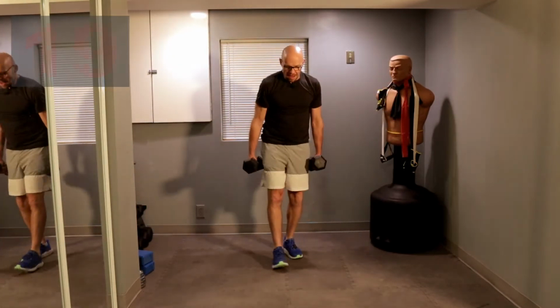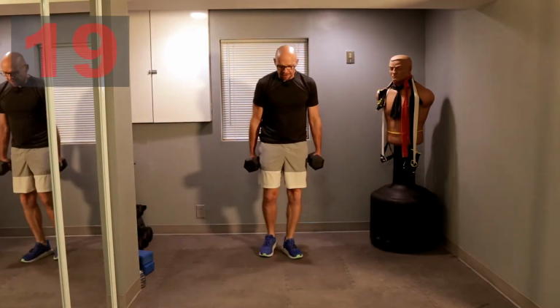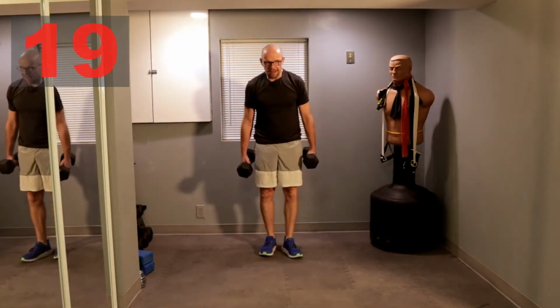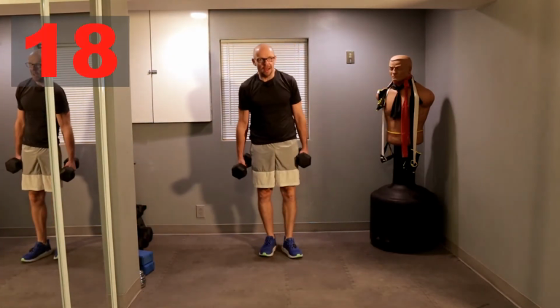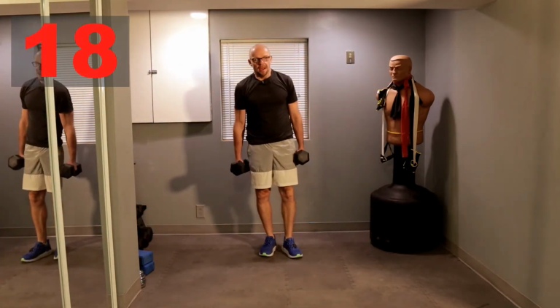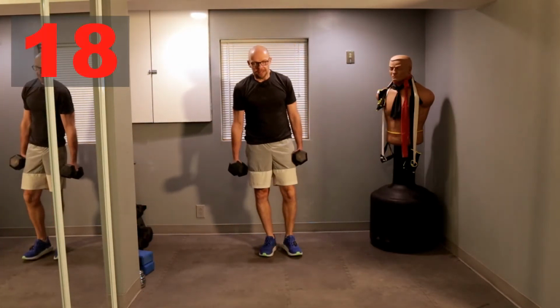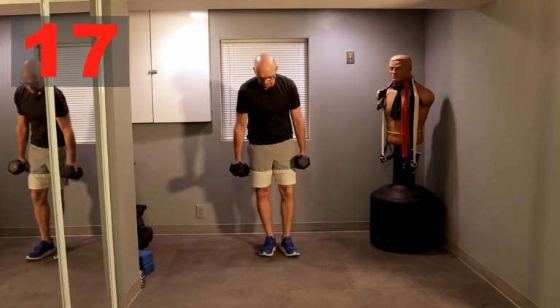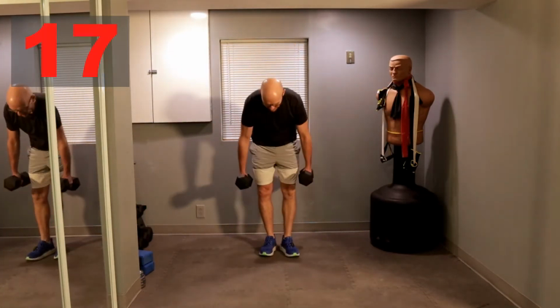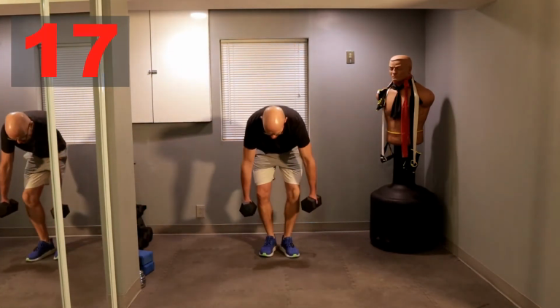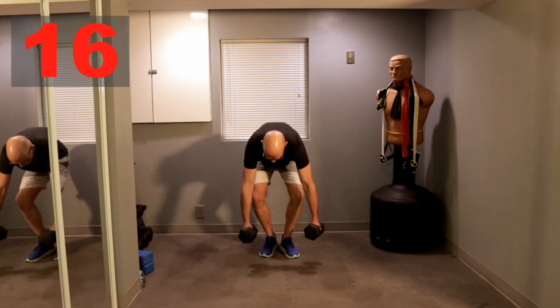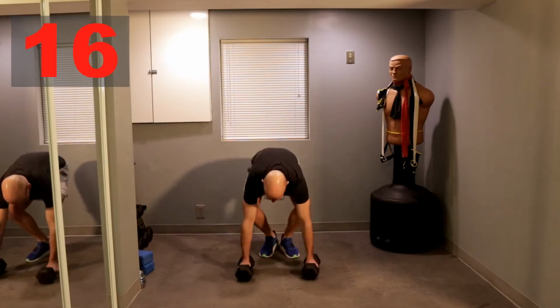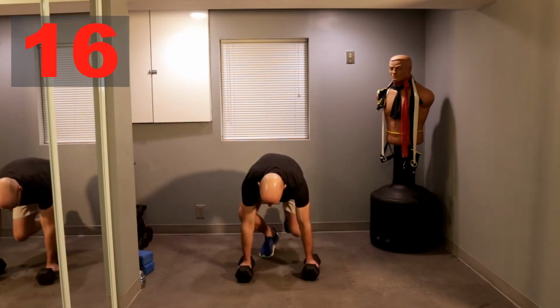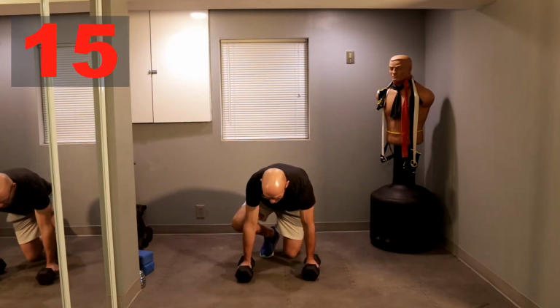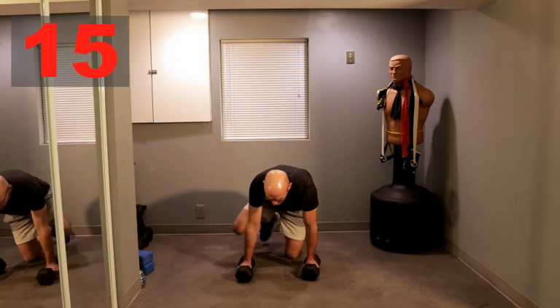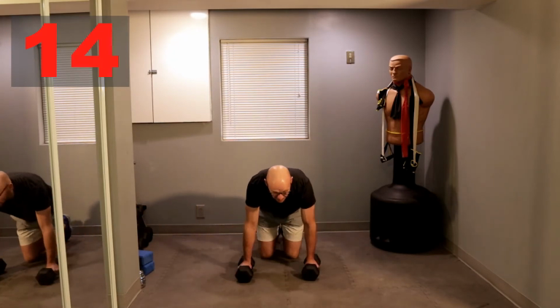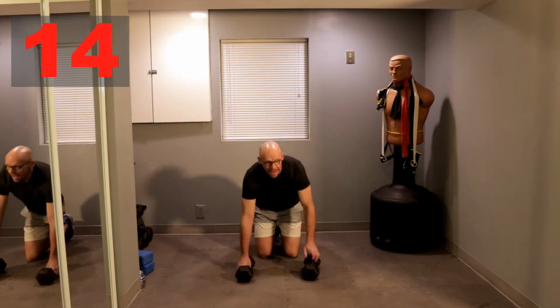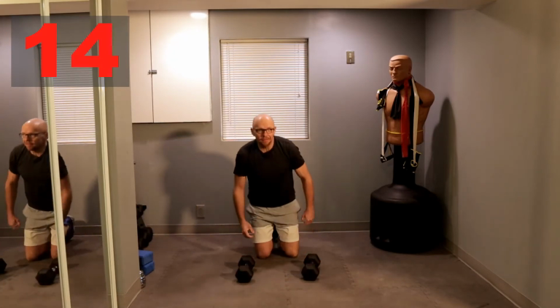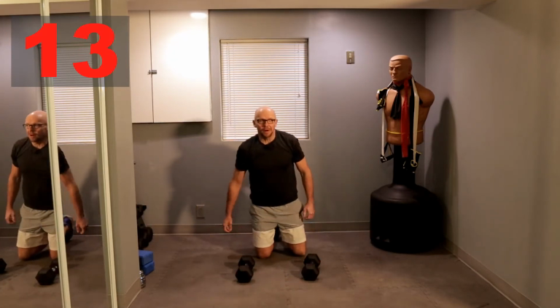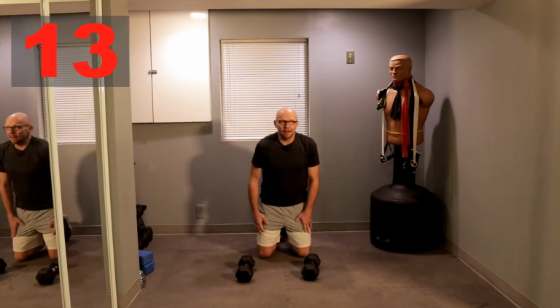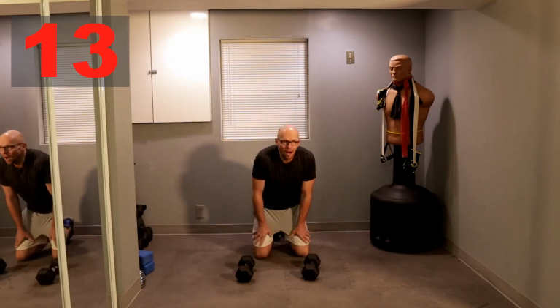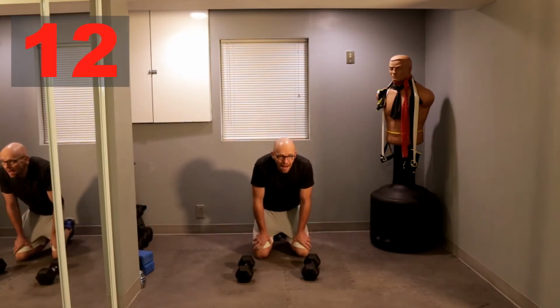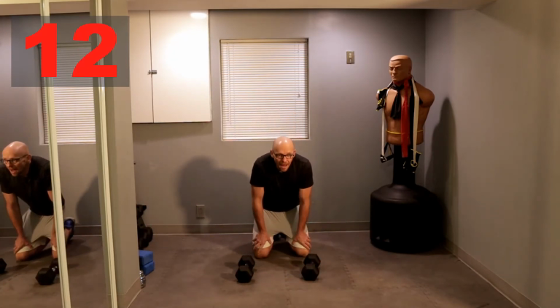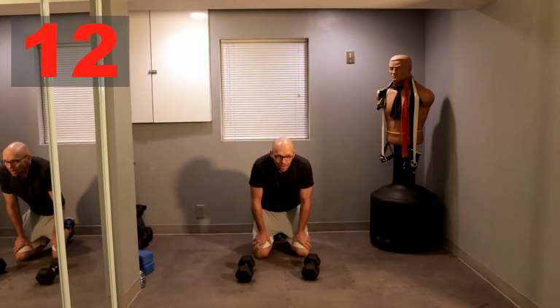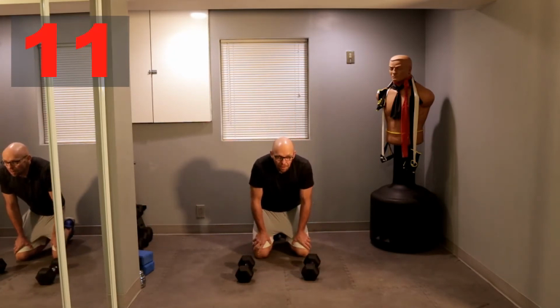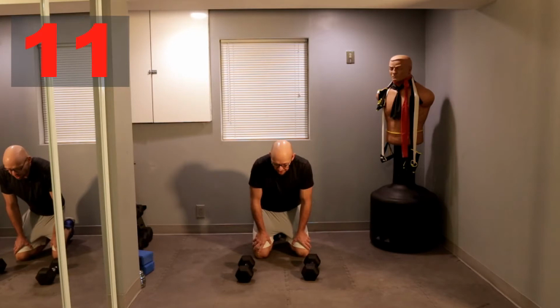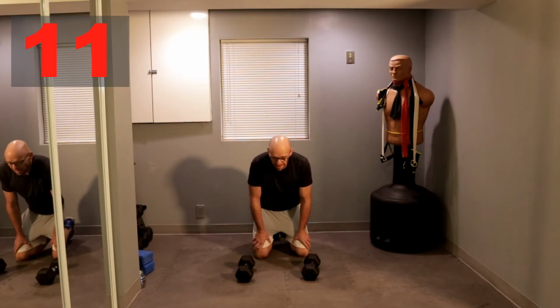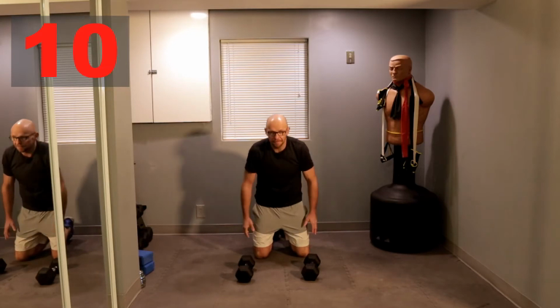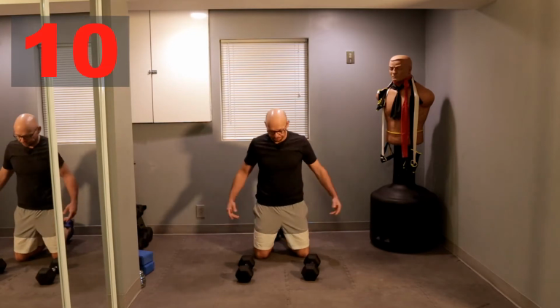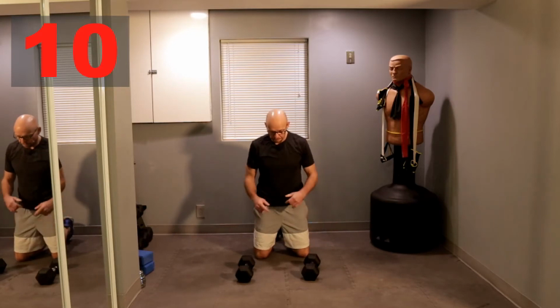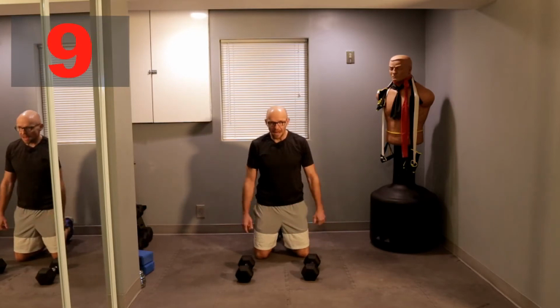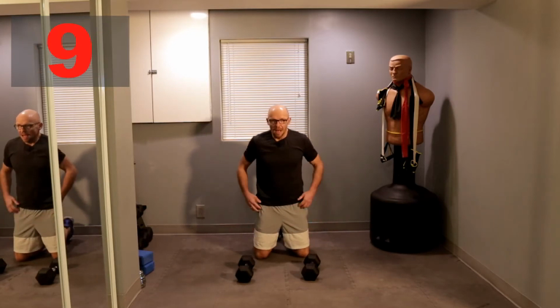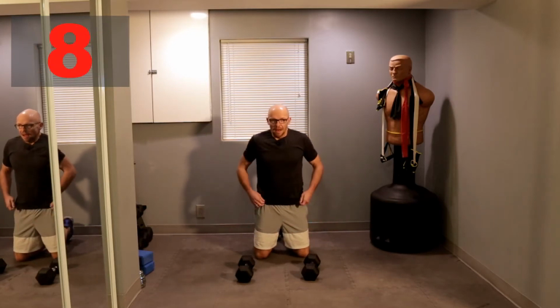All right, 20-second break. We're going back to the Renegade Row. After the Renegade Row, we're going to a push-up.